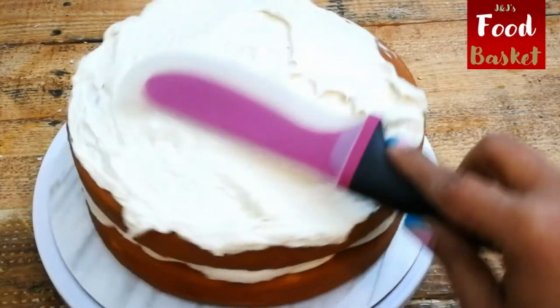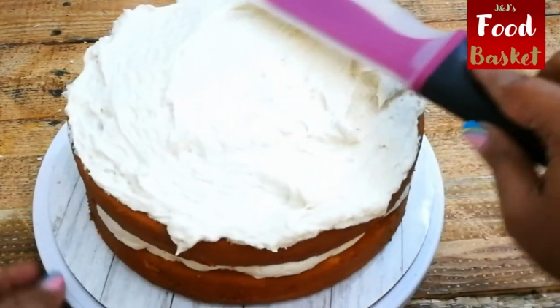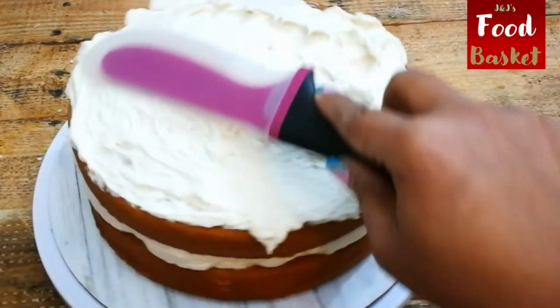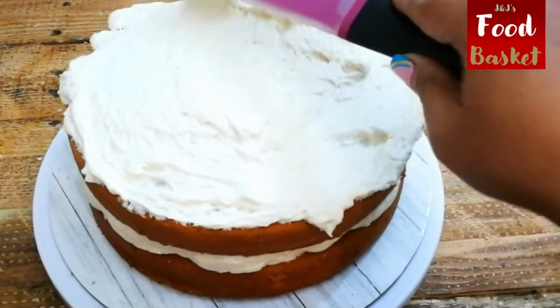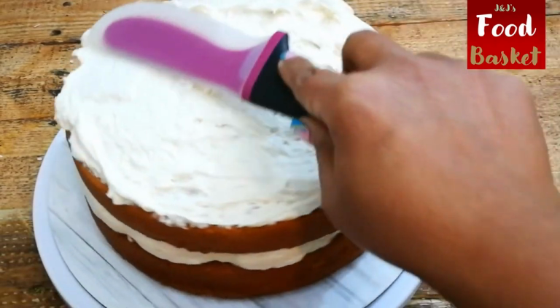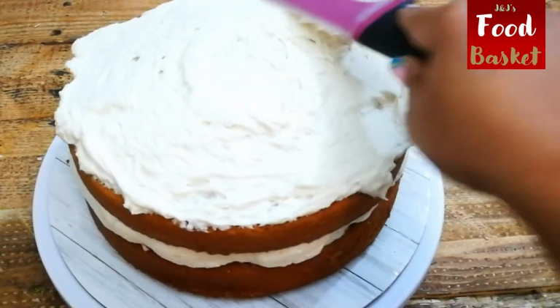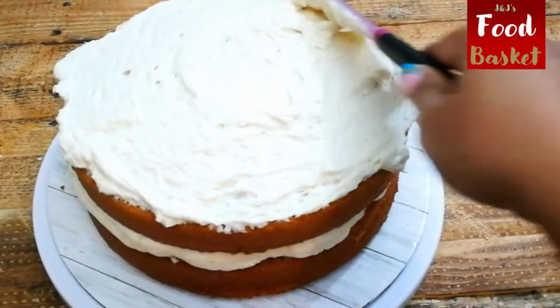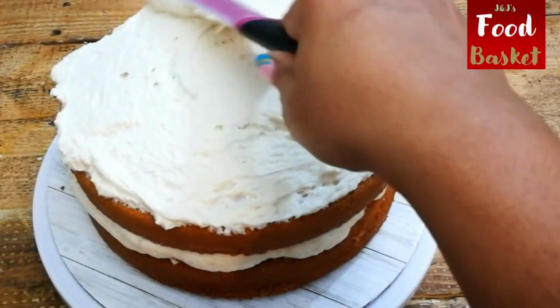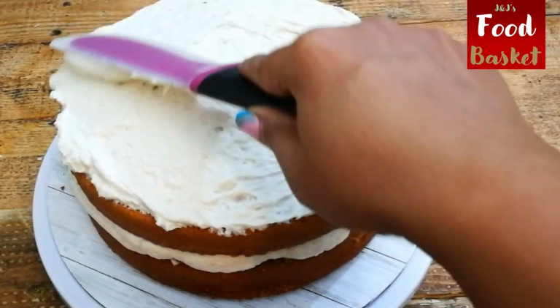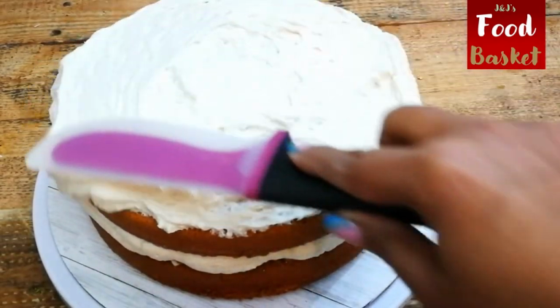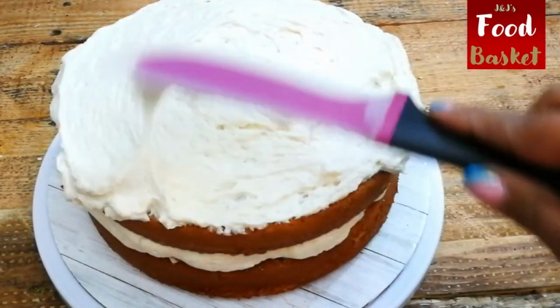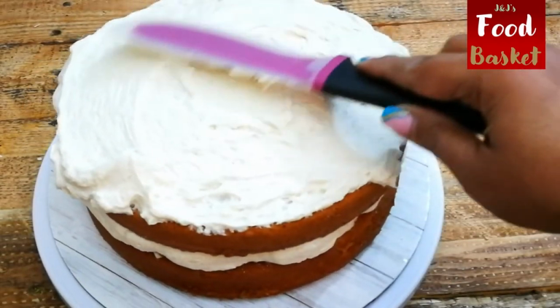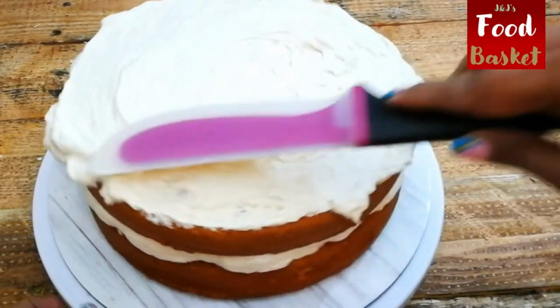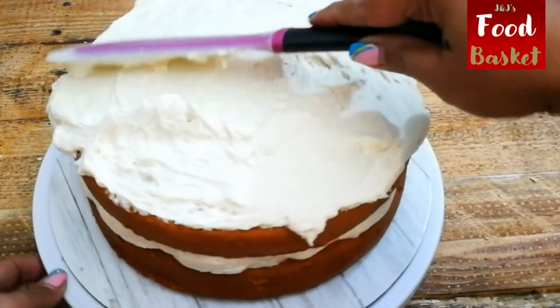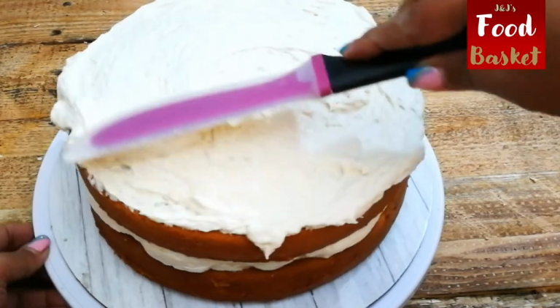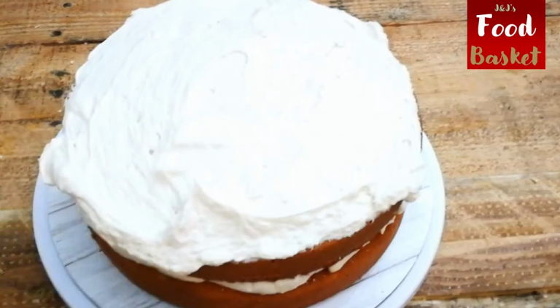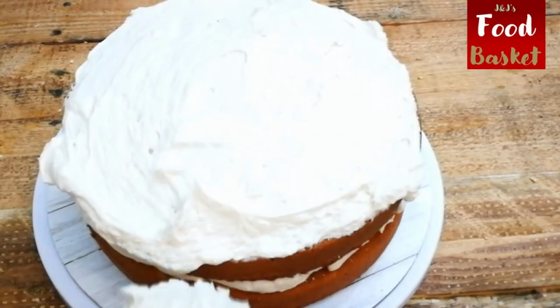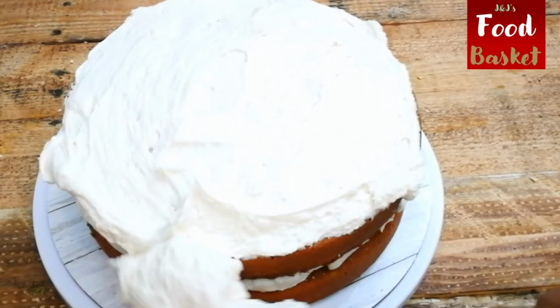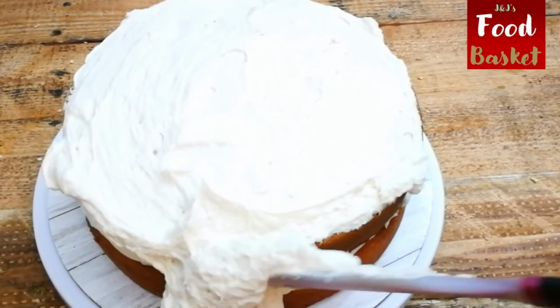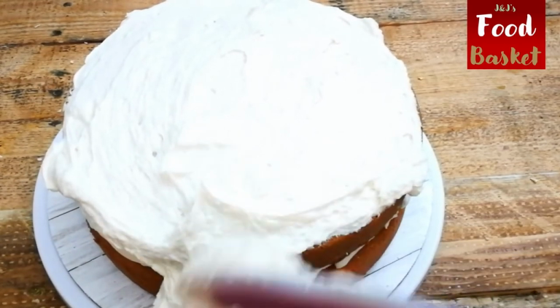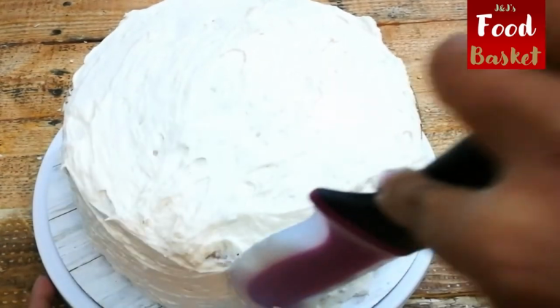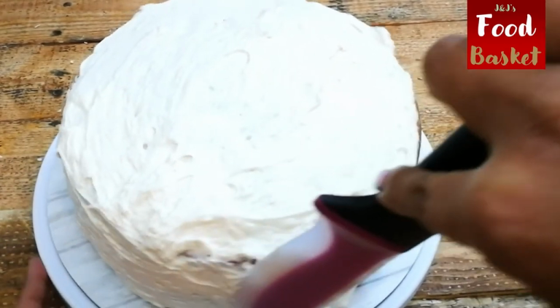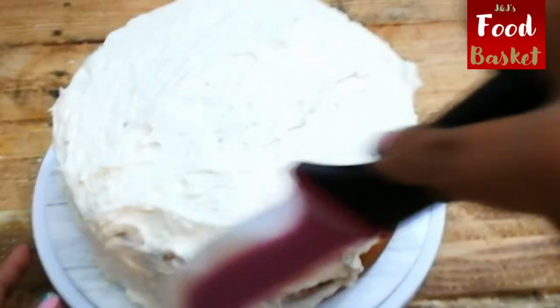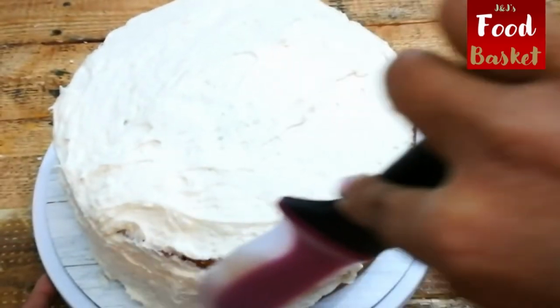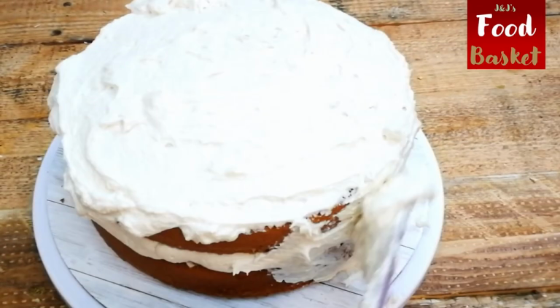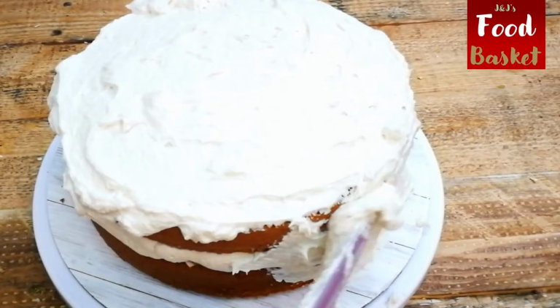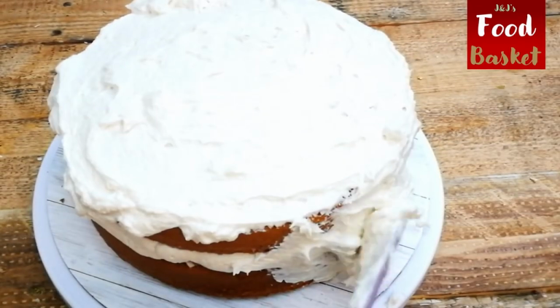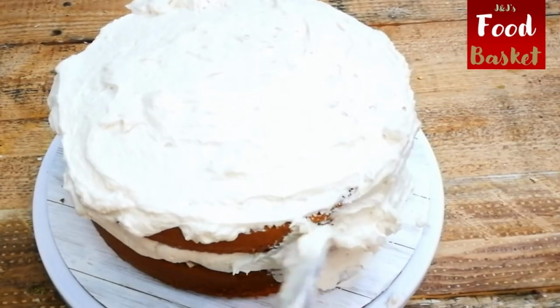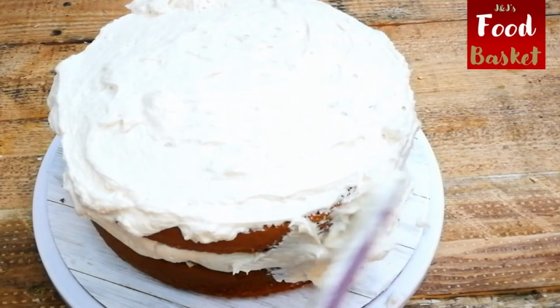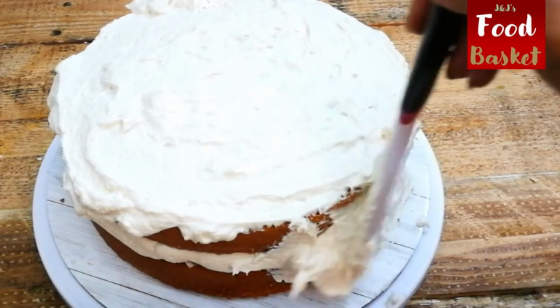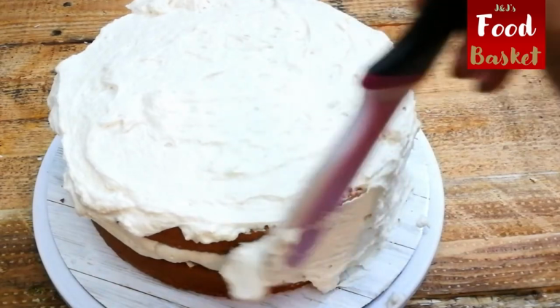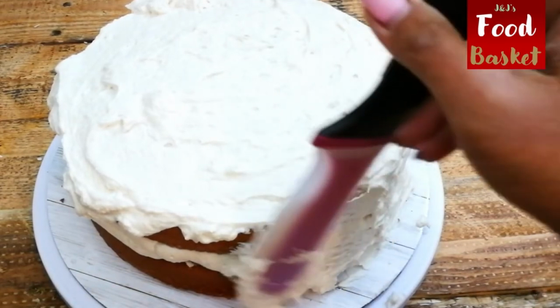So that was another quick video taking you step-by-step through a very easy and tasty recipe using ingredients available in your own kitchen. Do try it out.